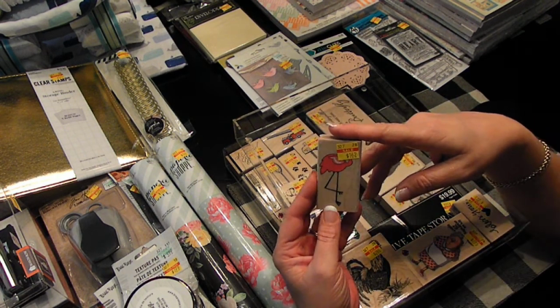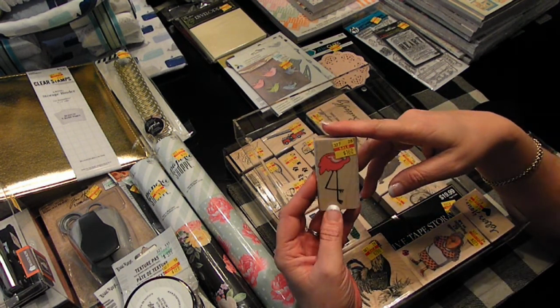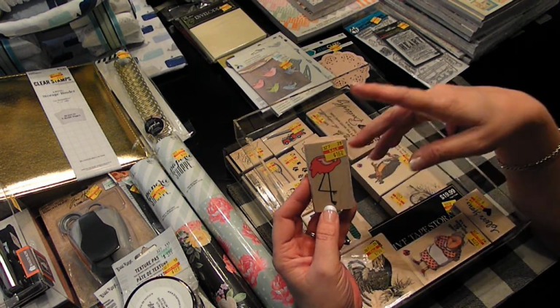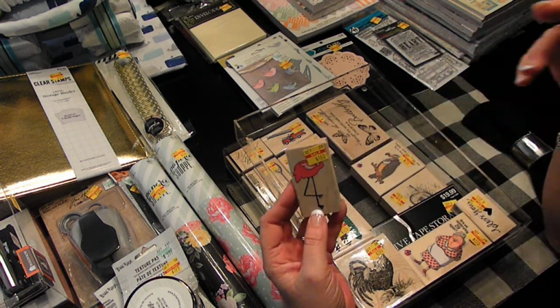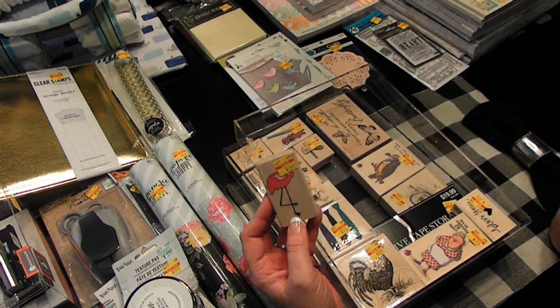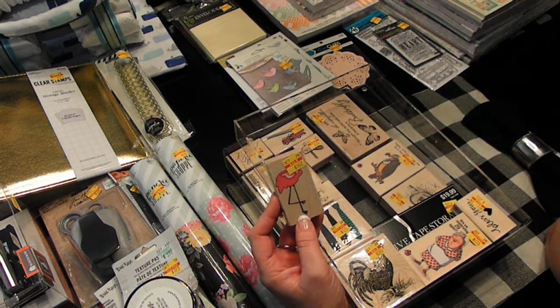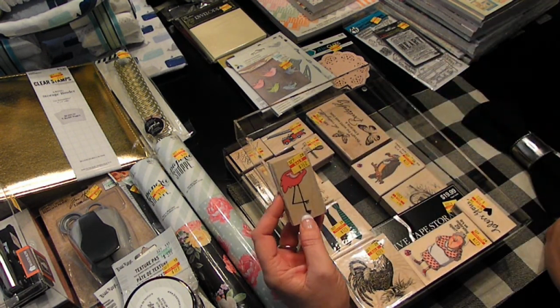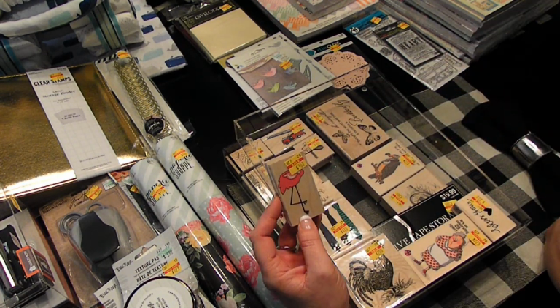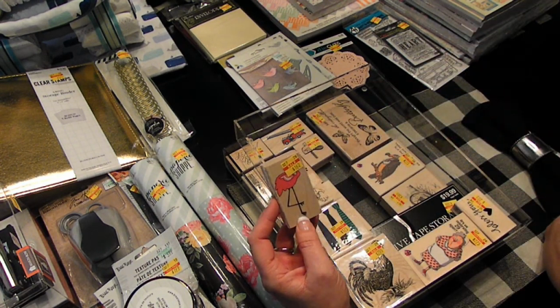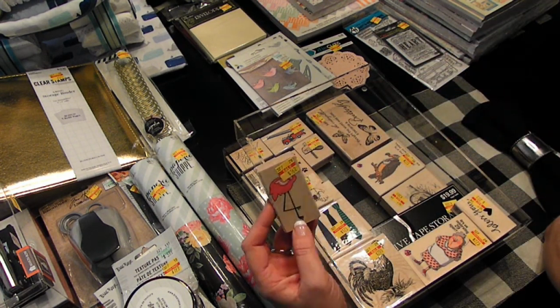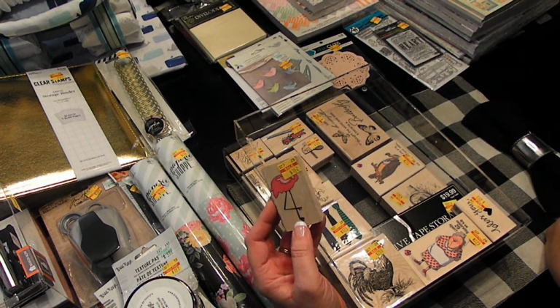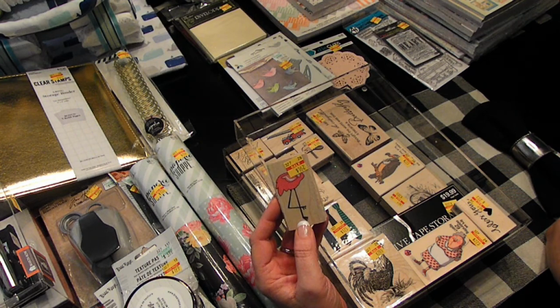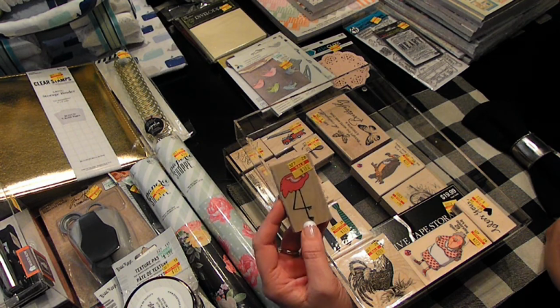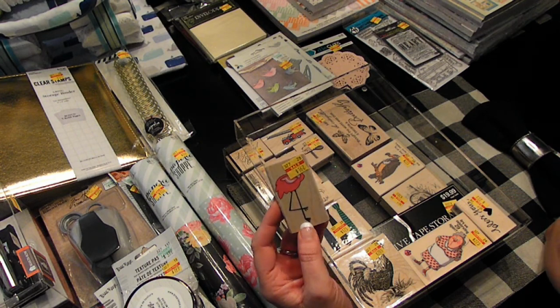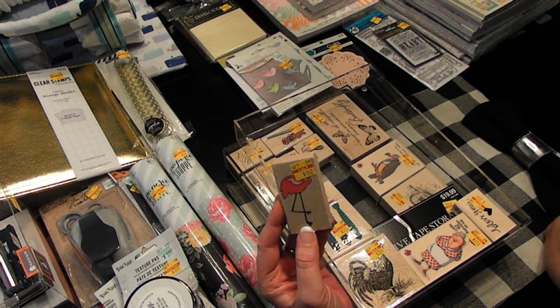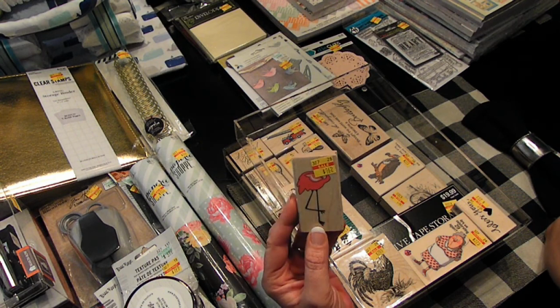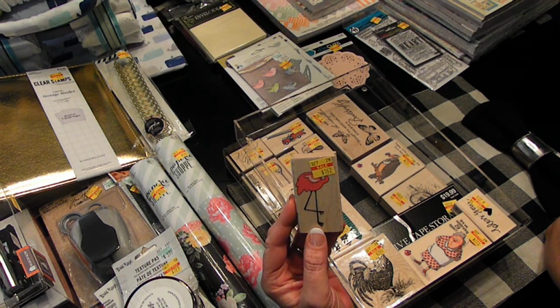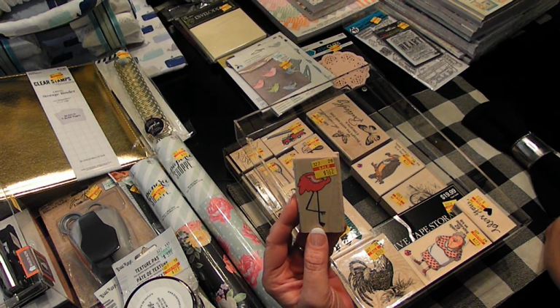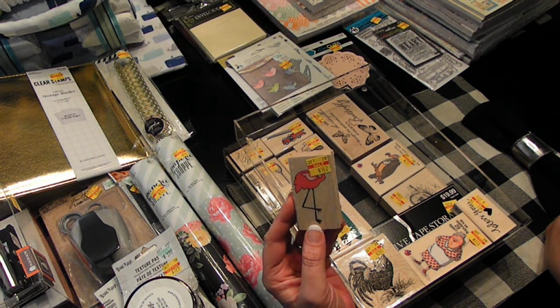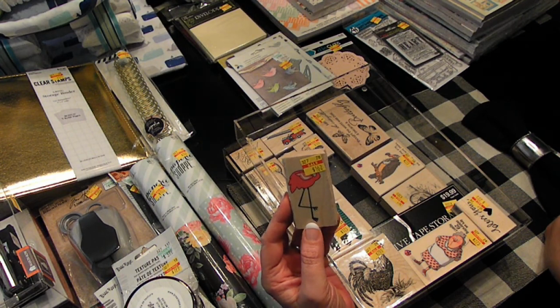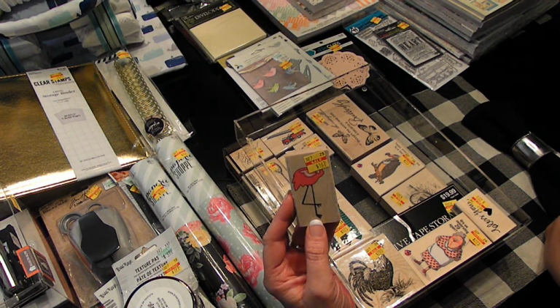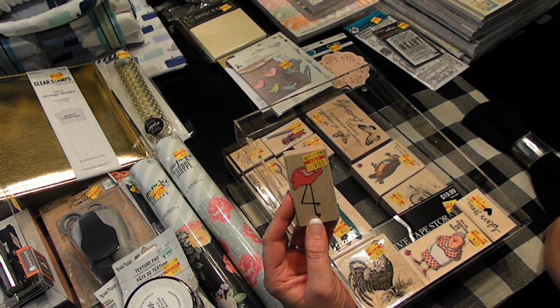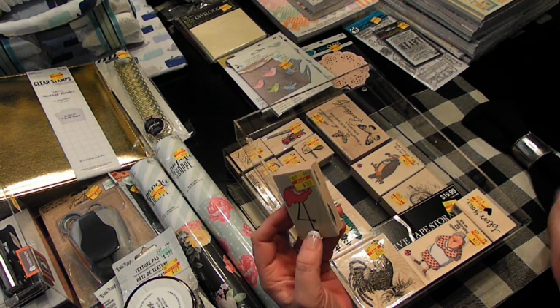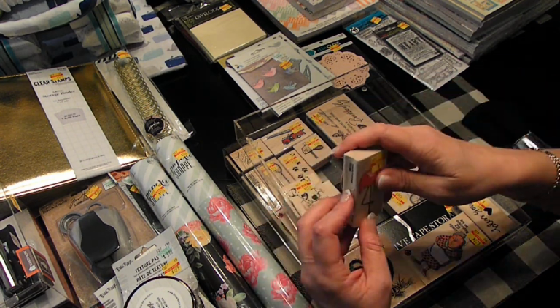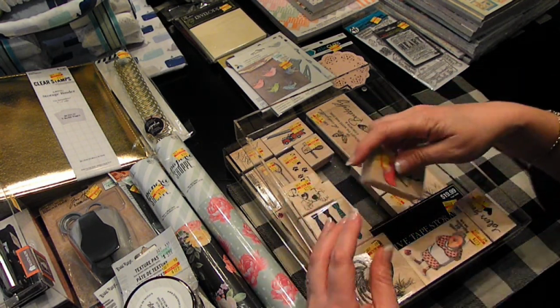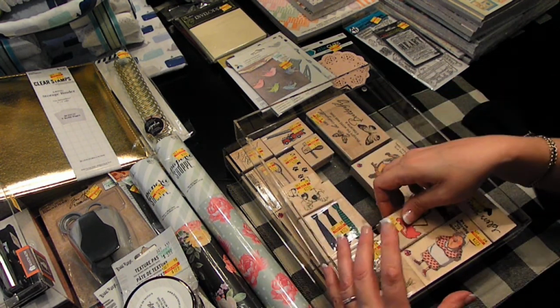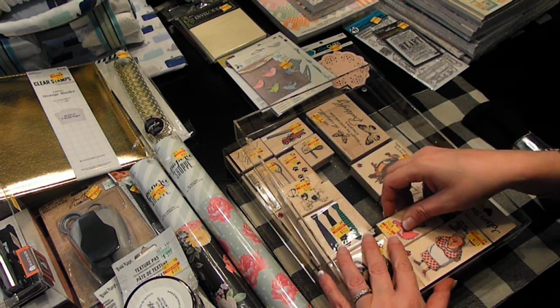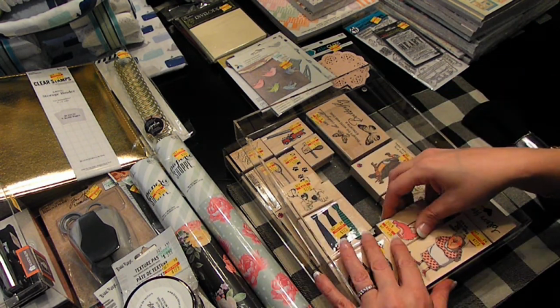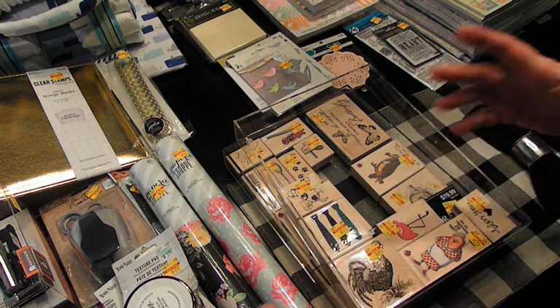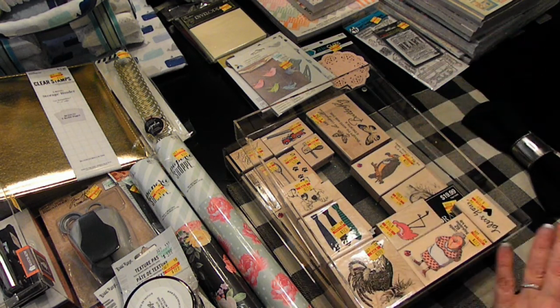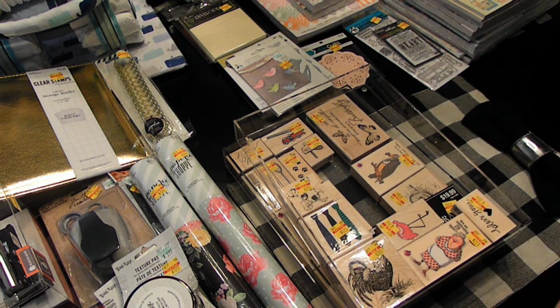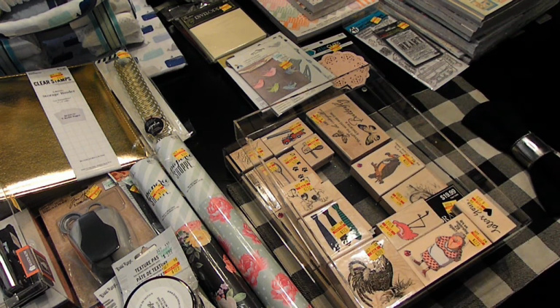Flamingo — I'm not crazy about flamingos, but Susie is. So Susie, if you want this little stamp, let me know — $1.62 — because I bought it with you in mind.